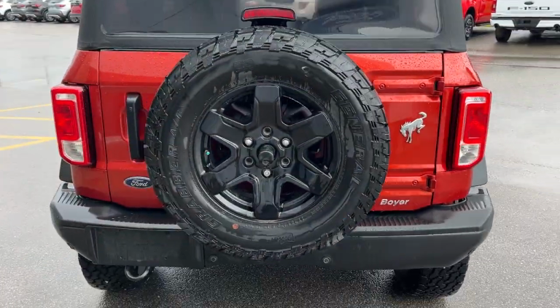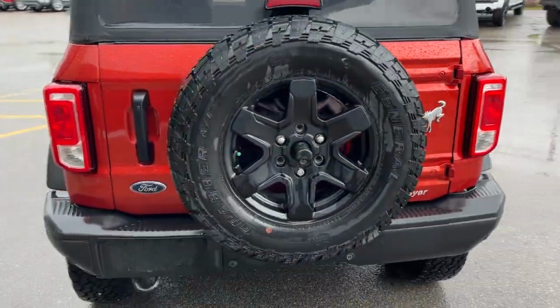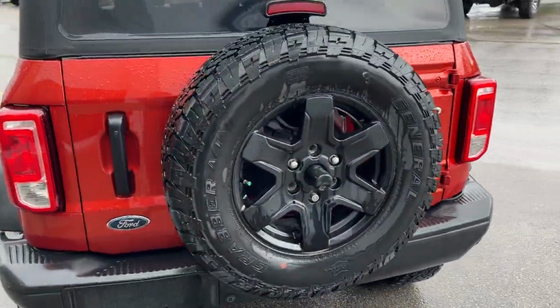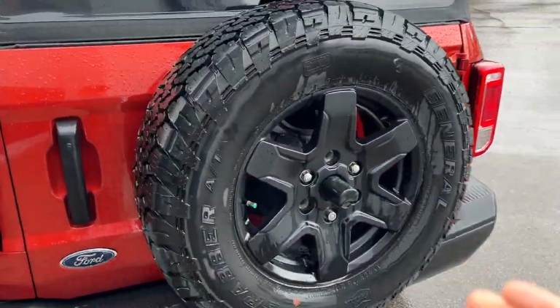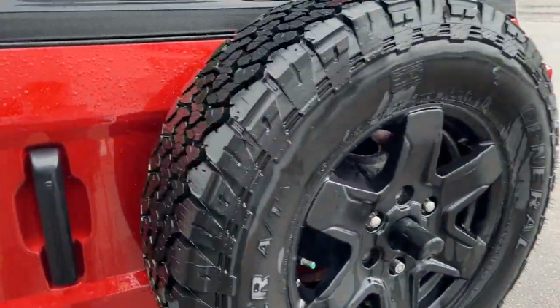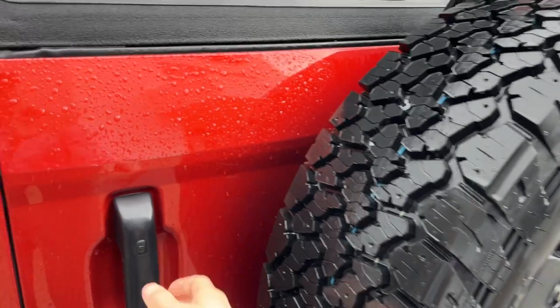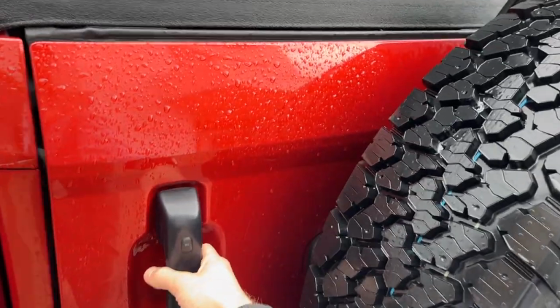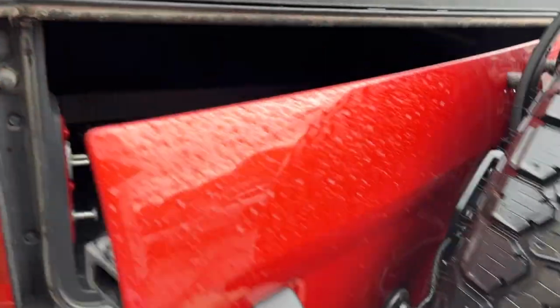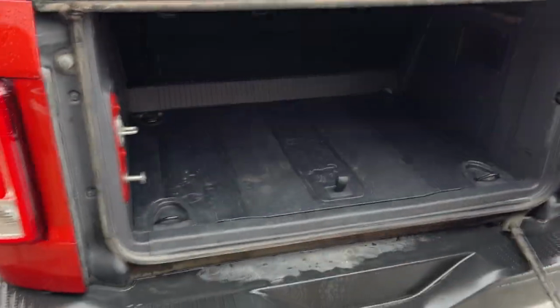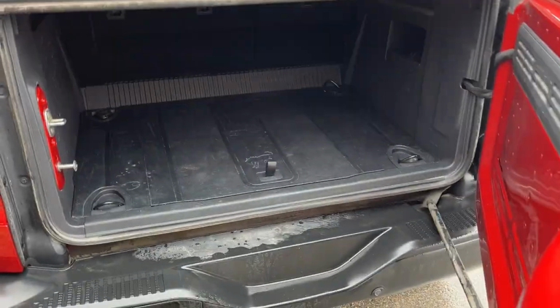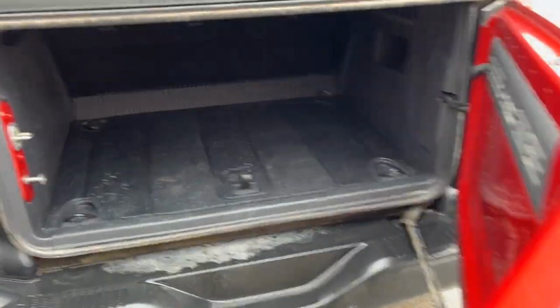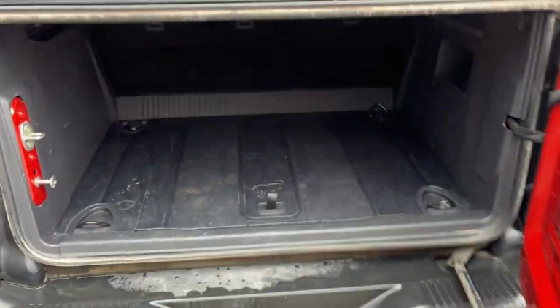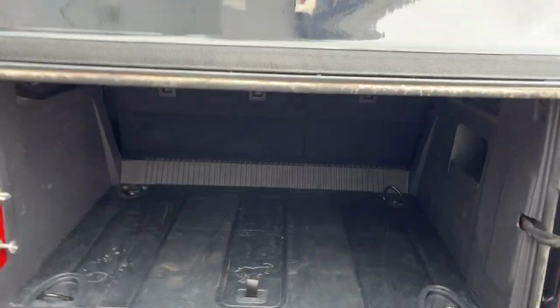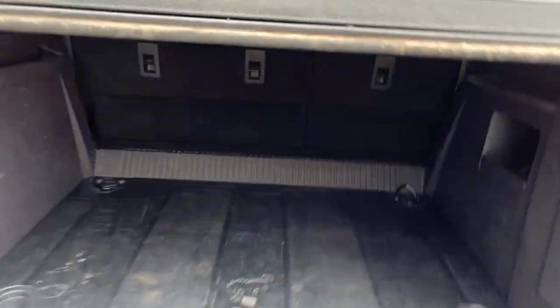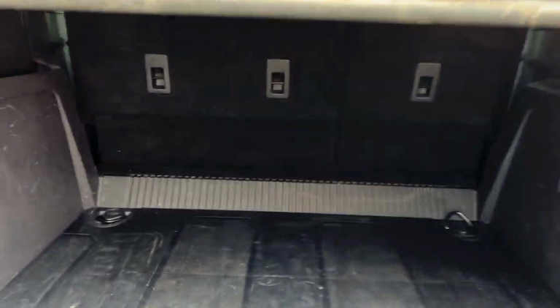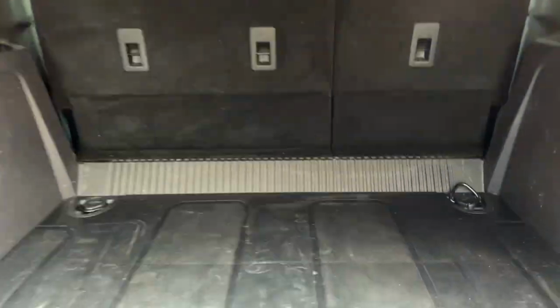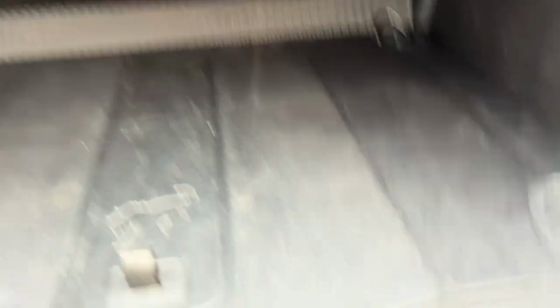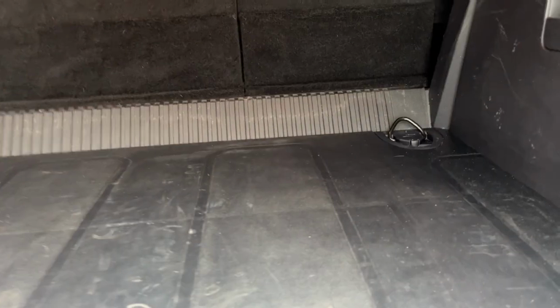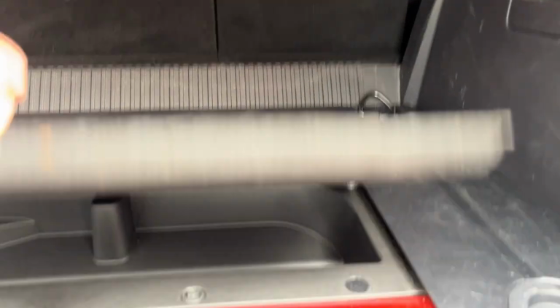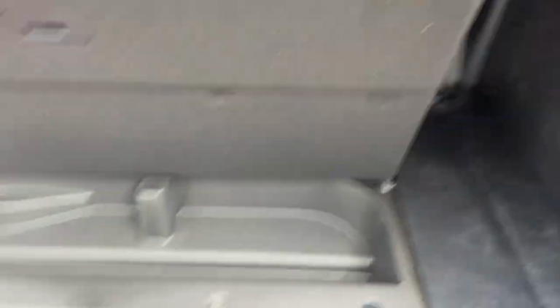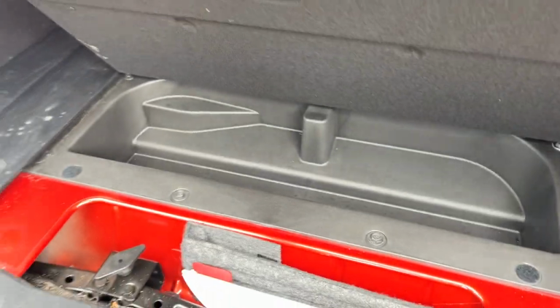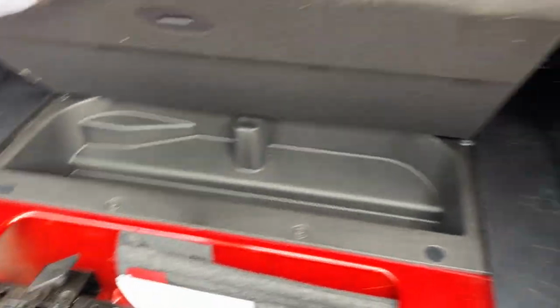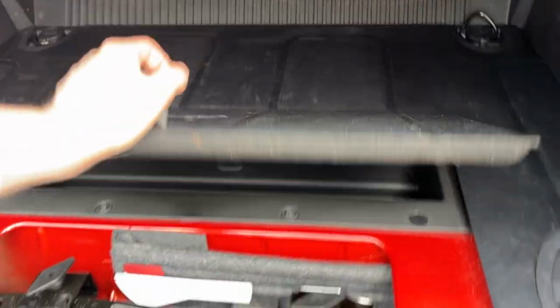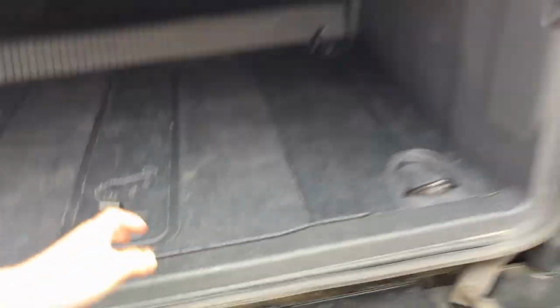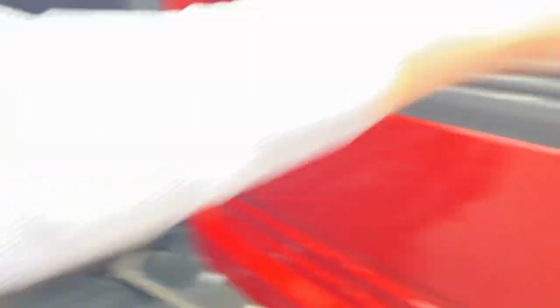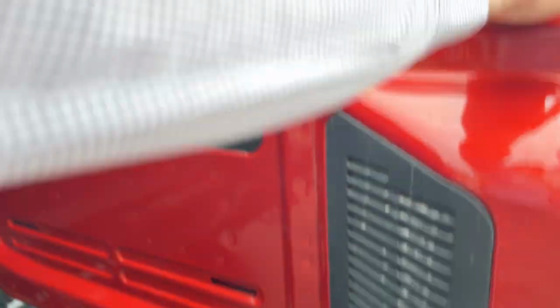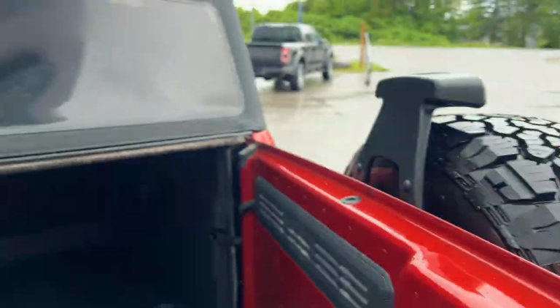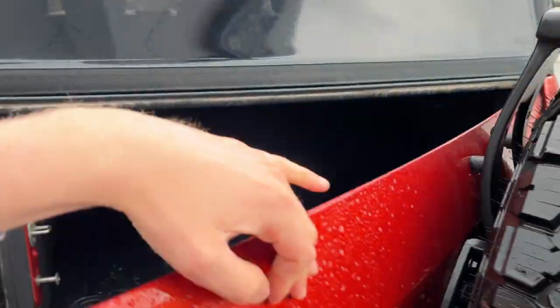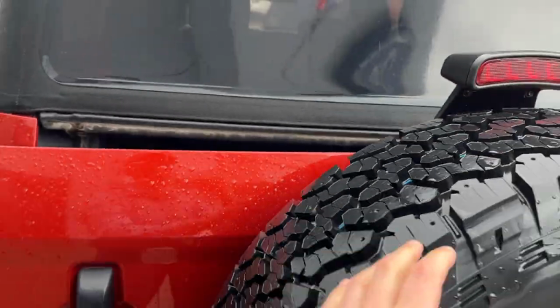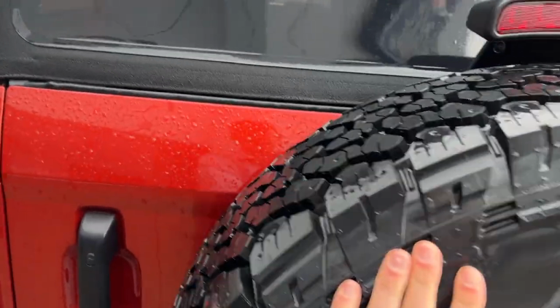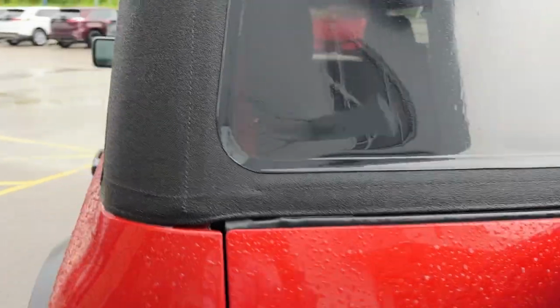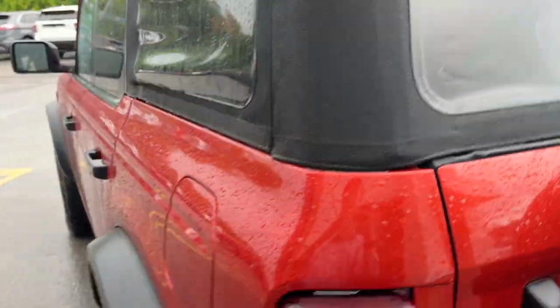Coming around back, you do have your reverse camera and your reverse parking sensor, and of course your full-size spare. Opening this up, you get plenty of storage in the back, and you can fold down those rear seats if you like.